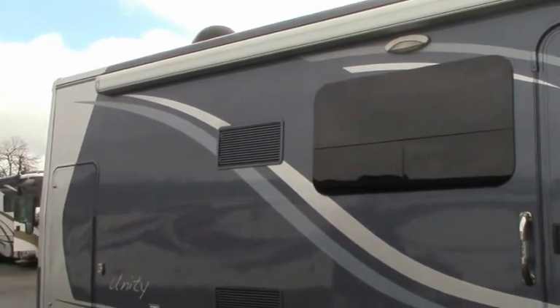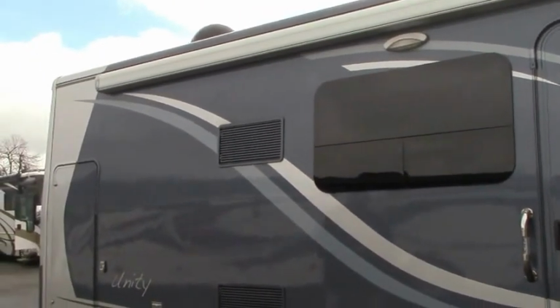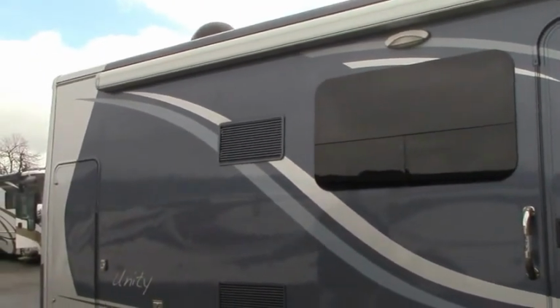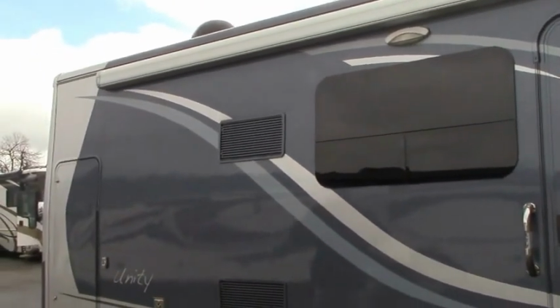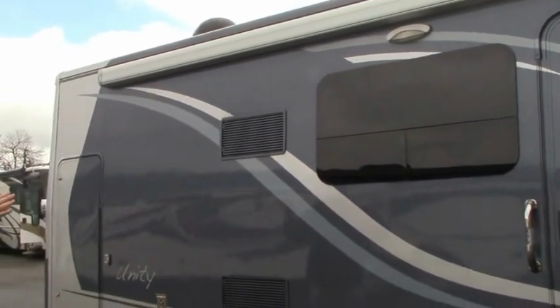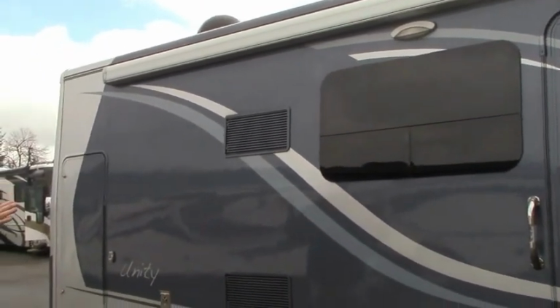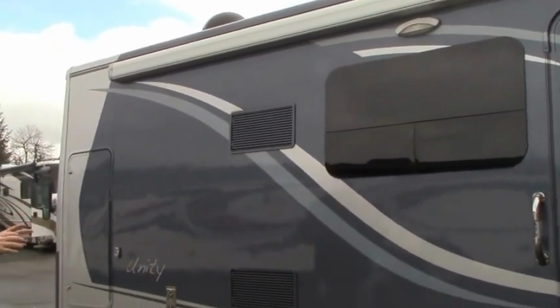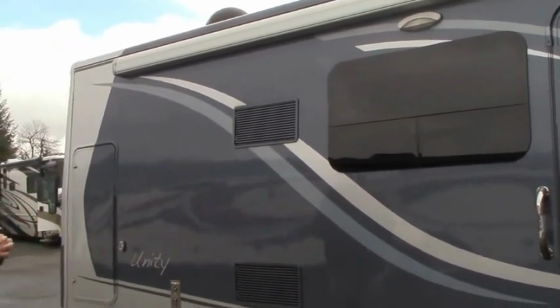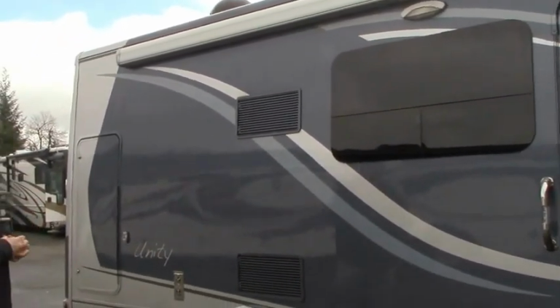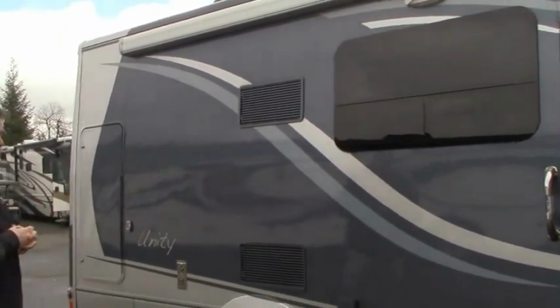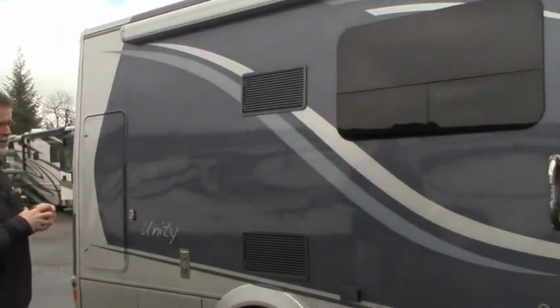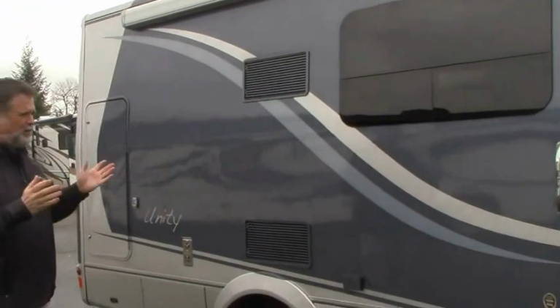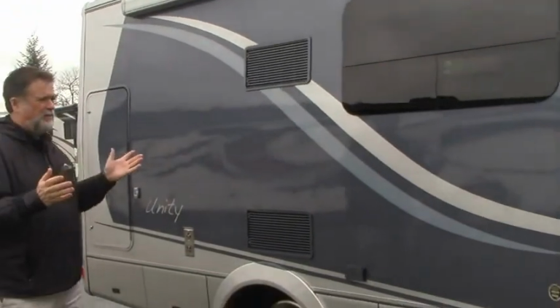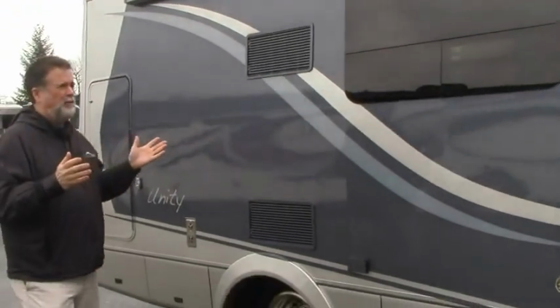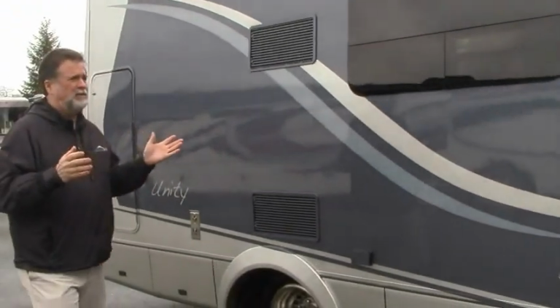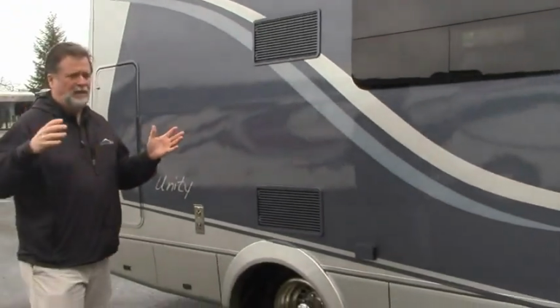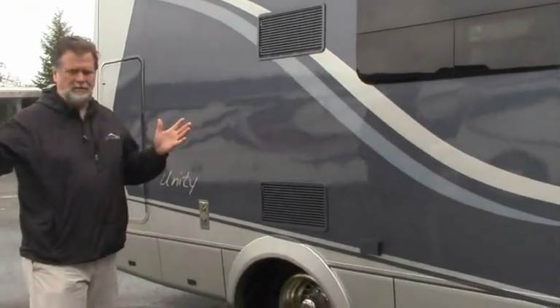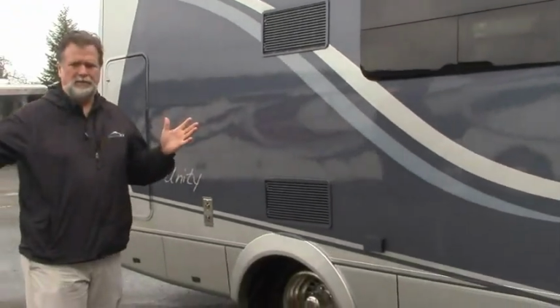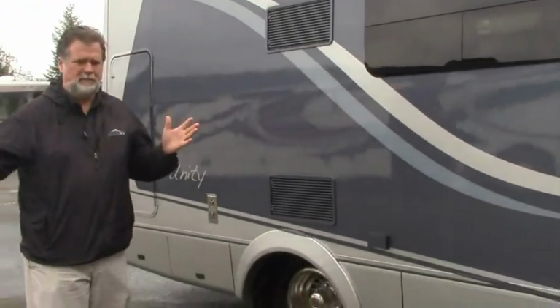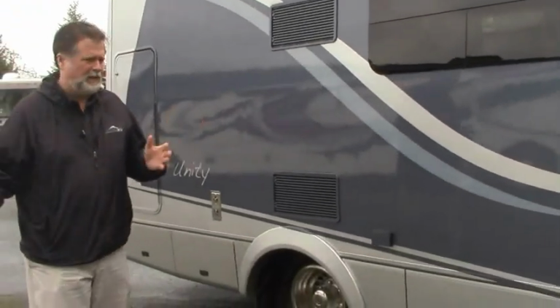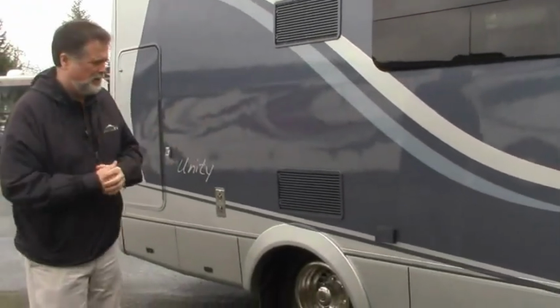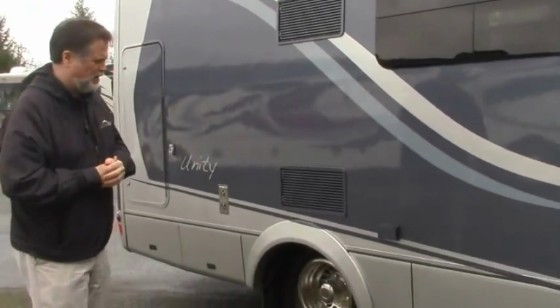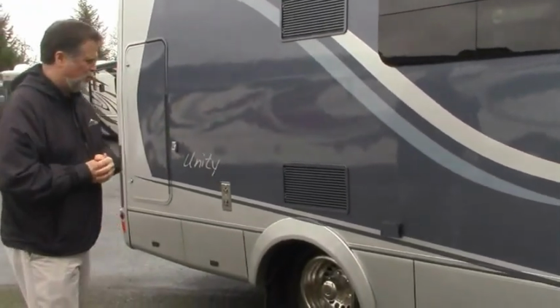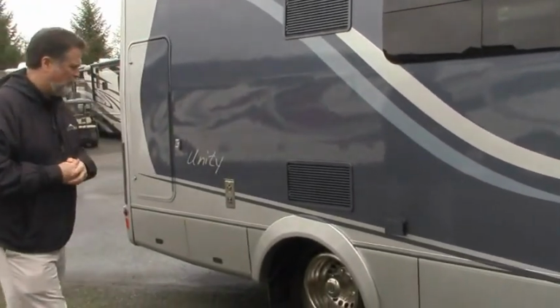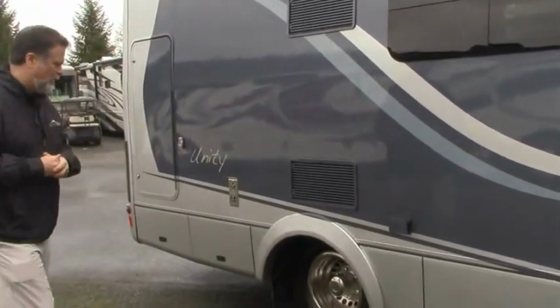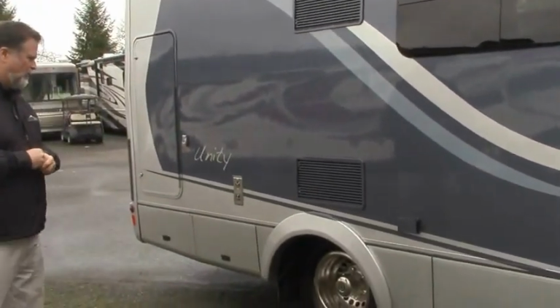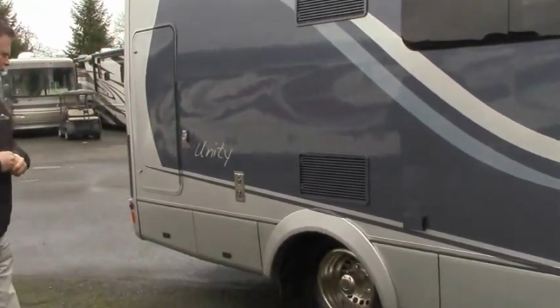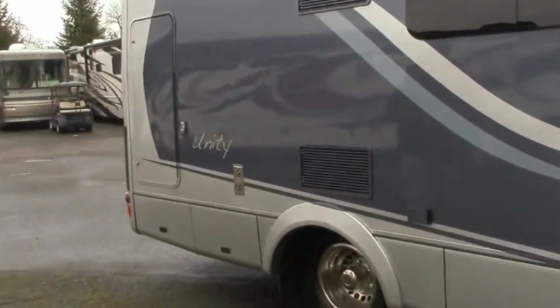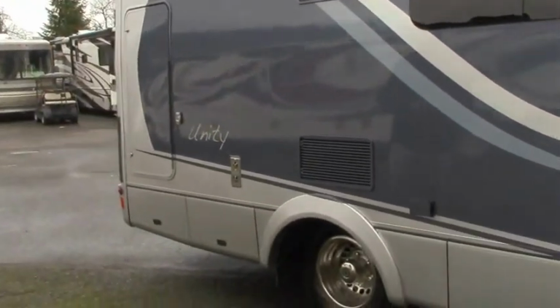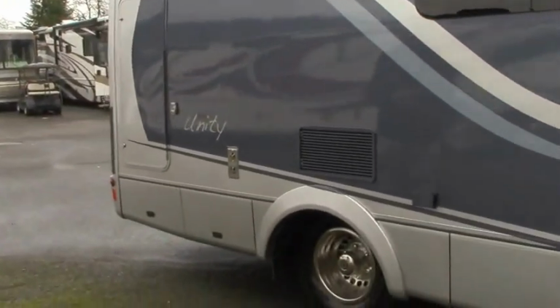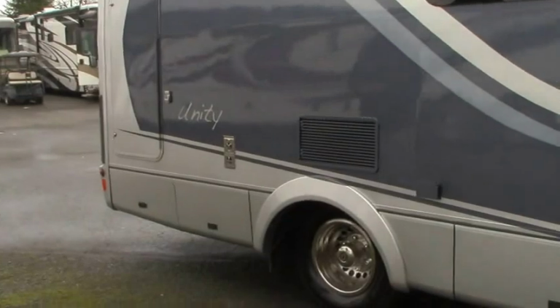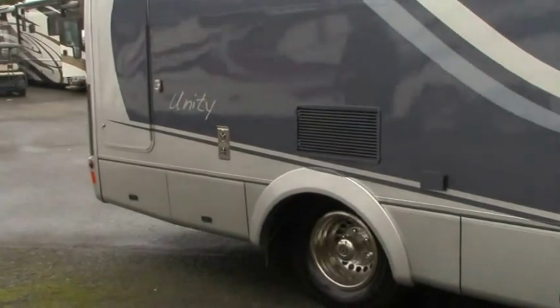This has a full-length awning. It's a manual awning, so just a couple of minutes and you've got a nice full-size patio outside your door, ready to enjoy the great outdoors.